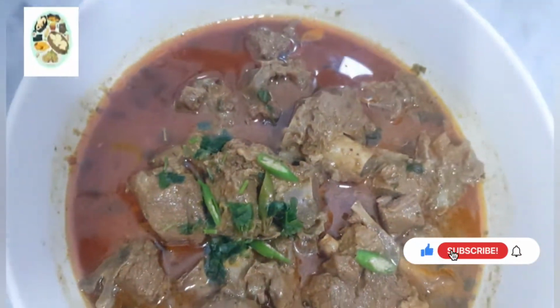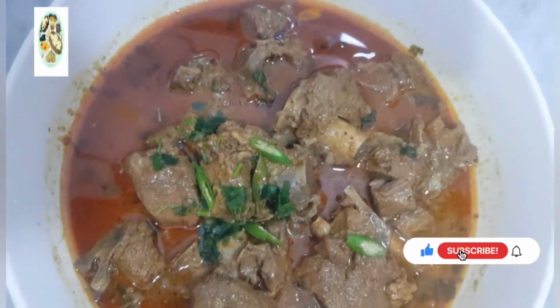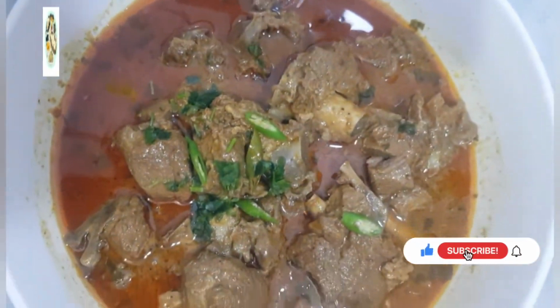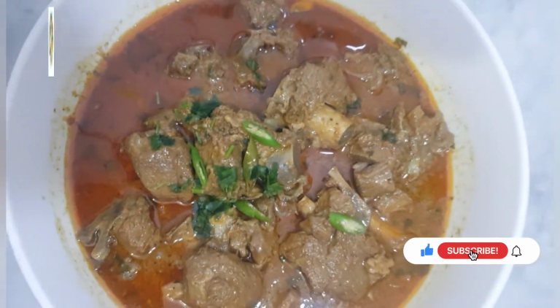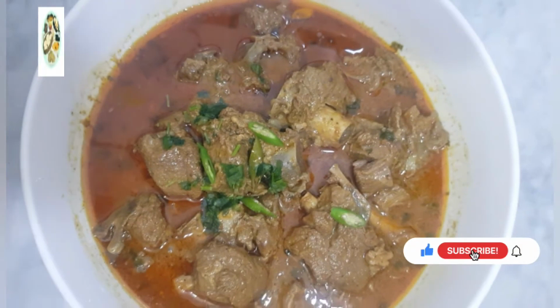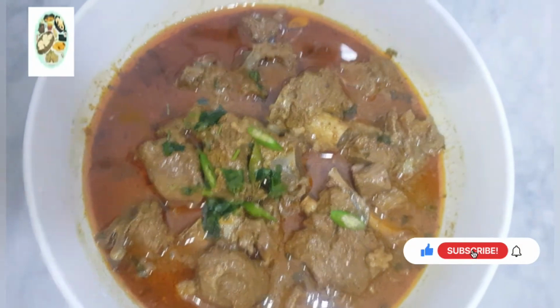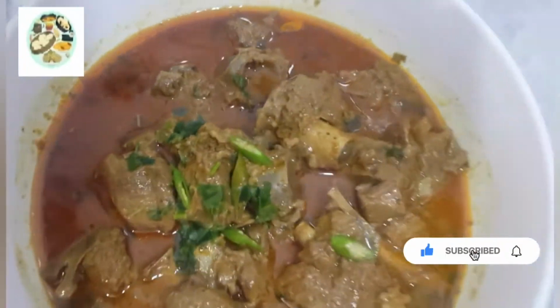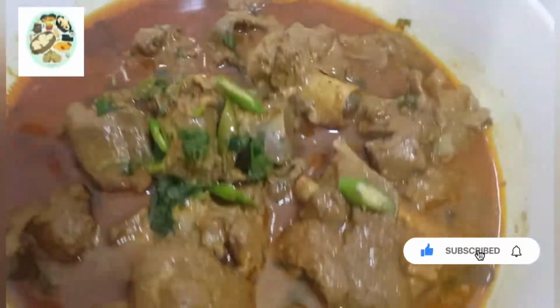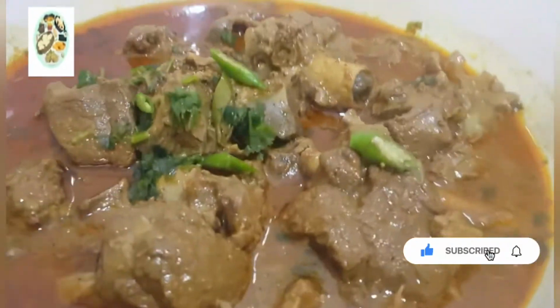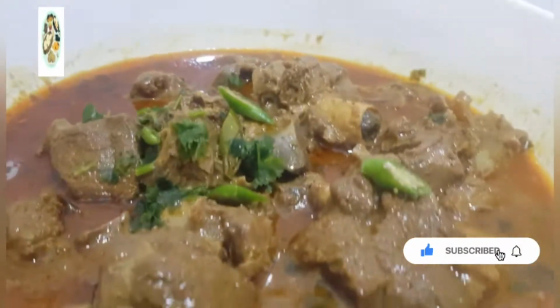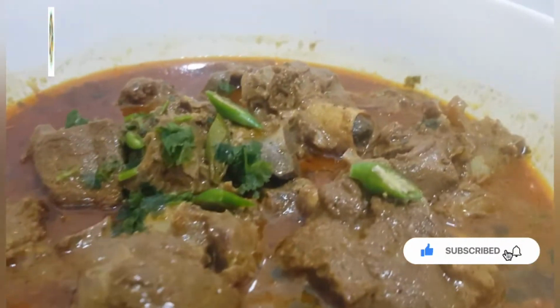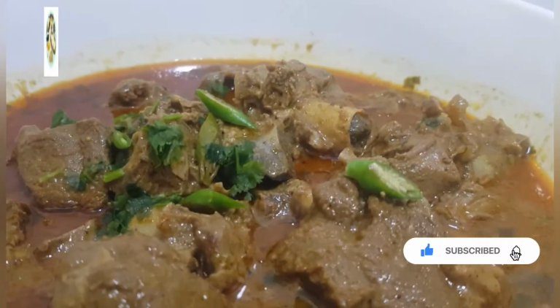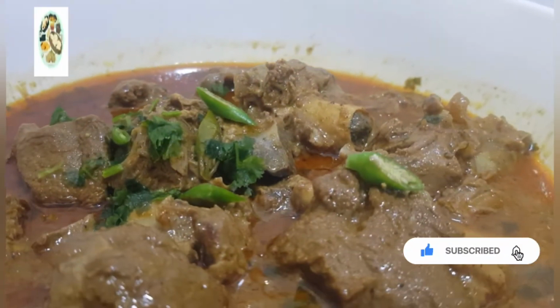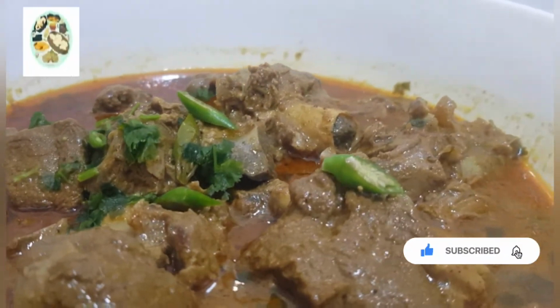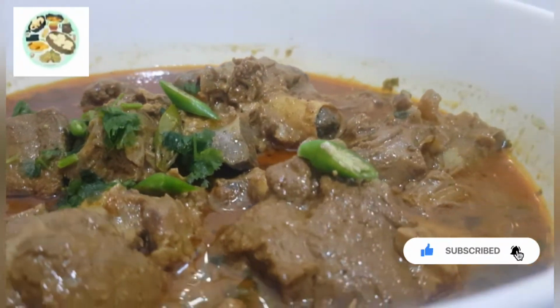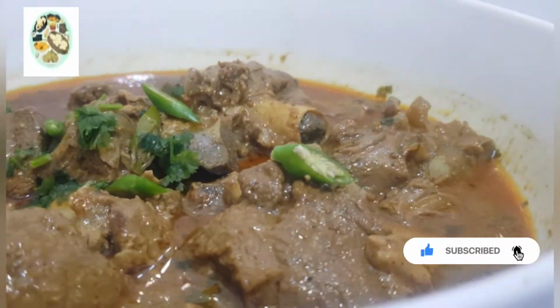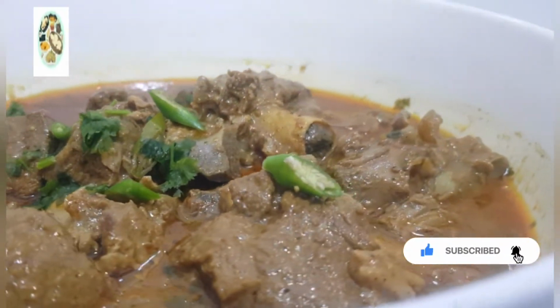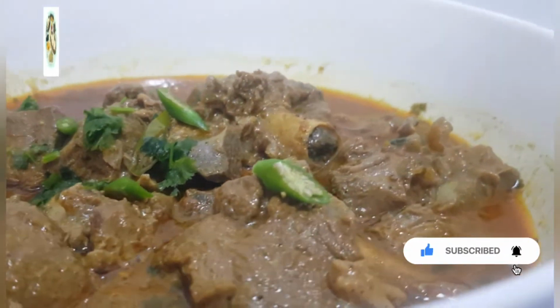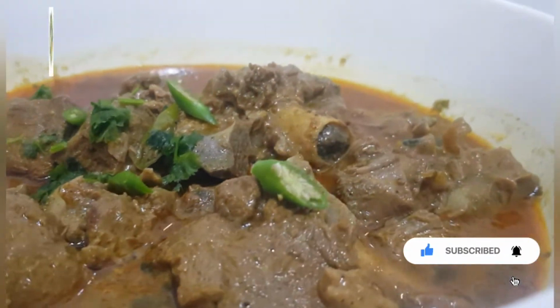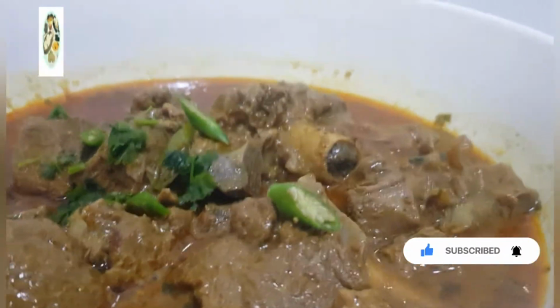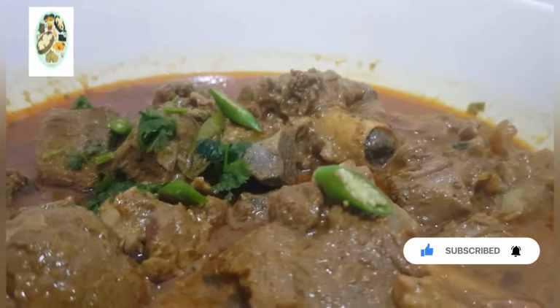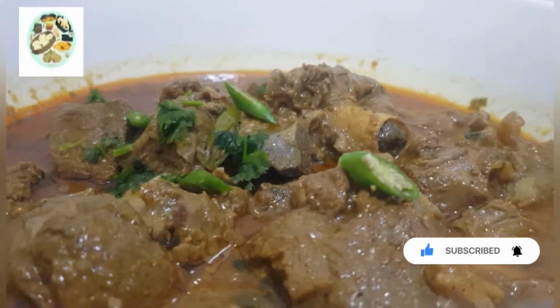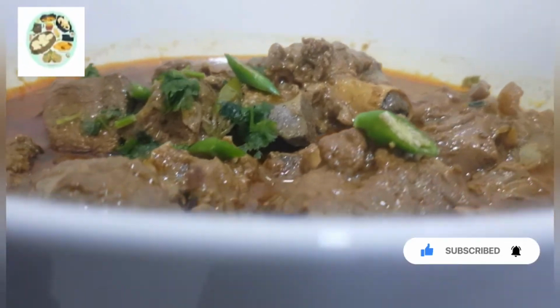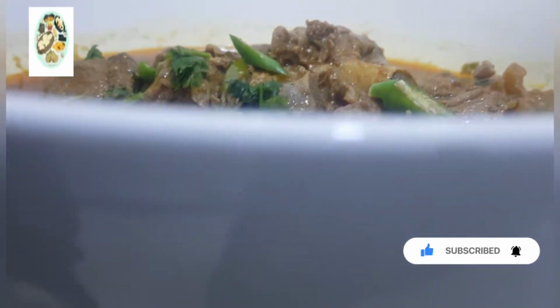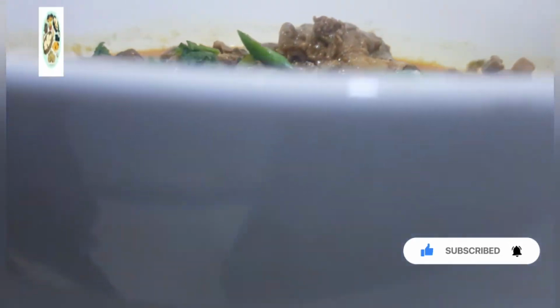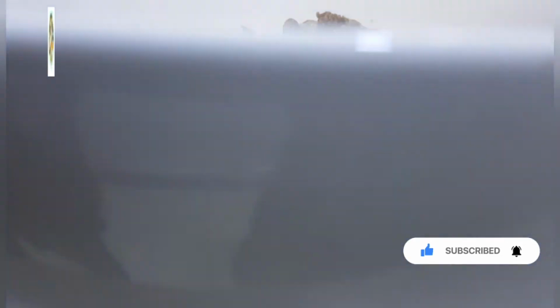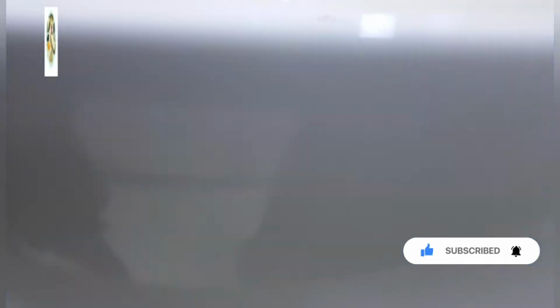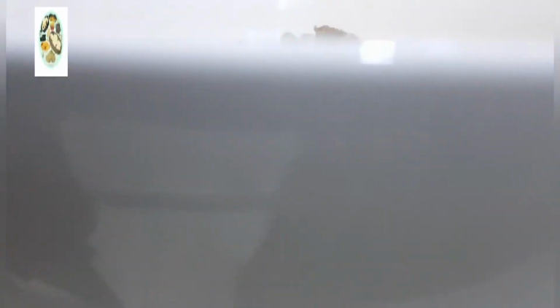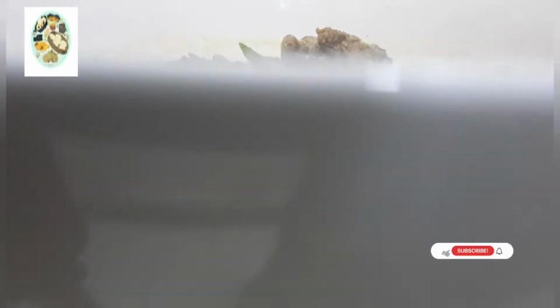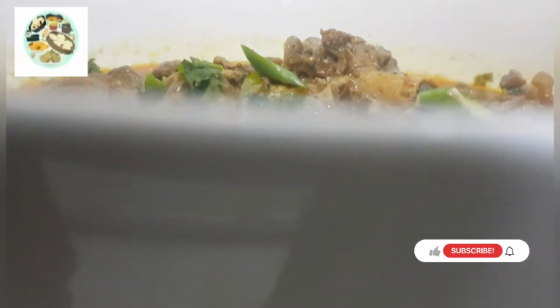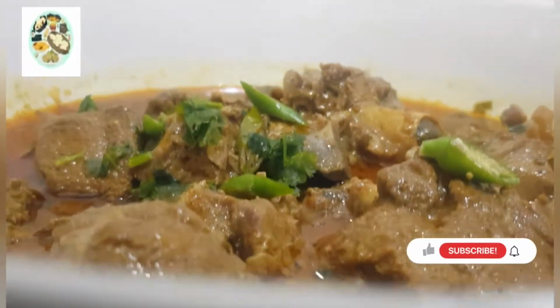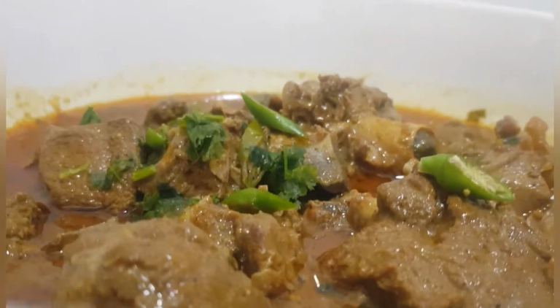How did my recipe look? Inshallah, next time we'll see you in another video. Allah peace.